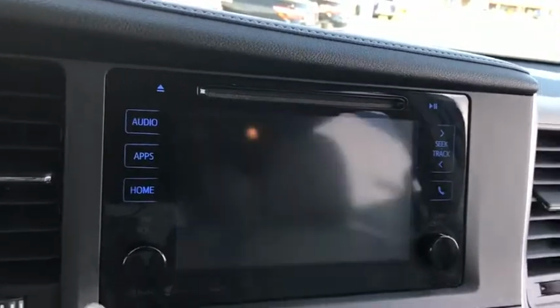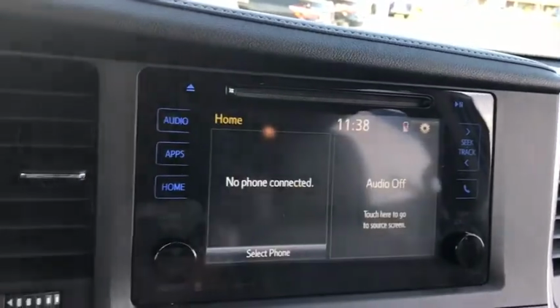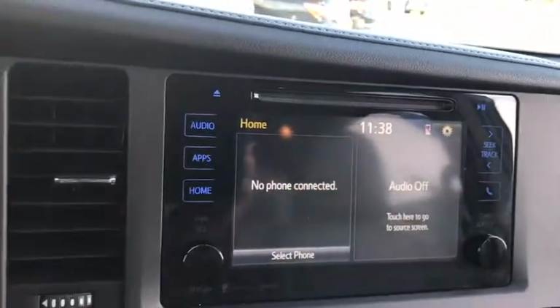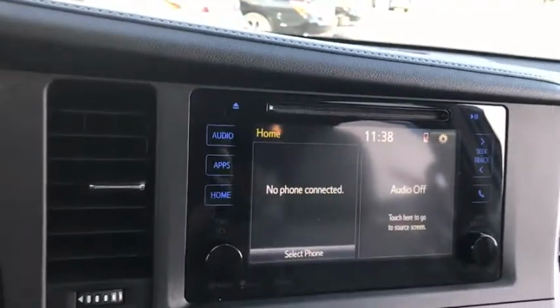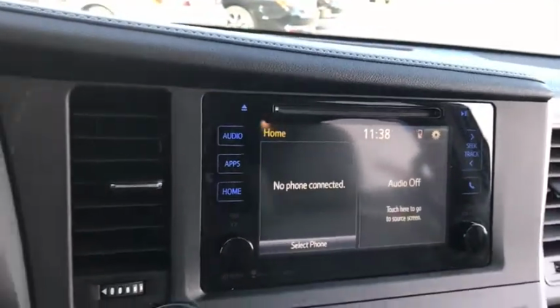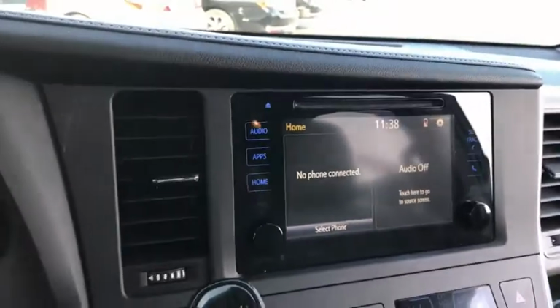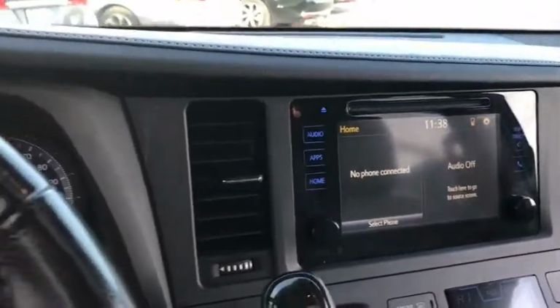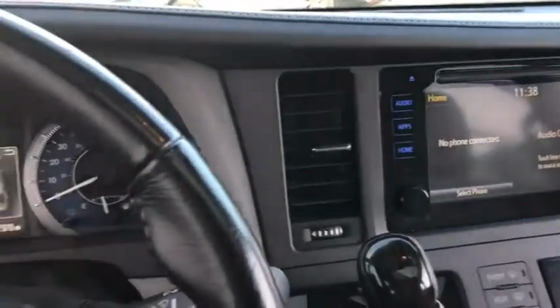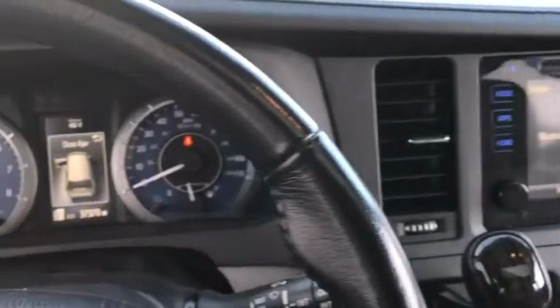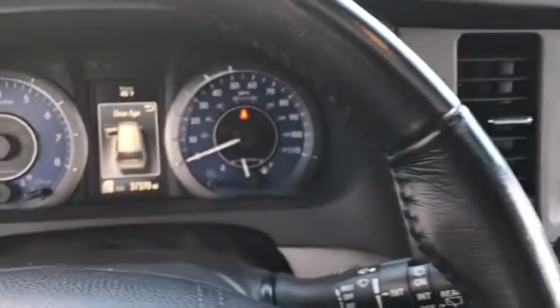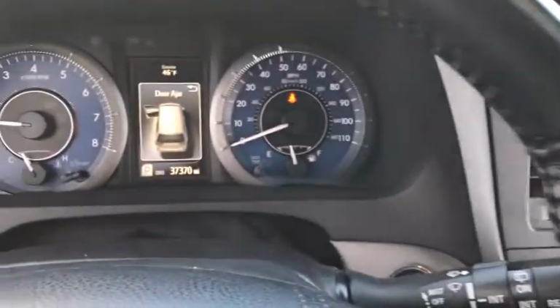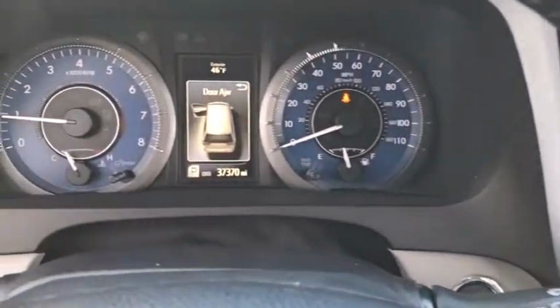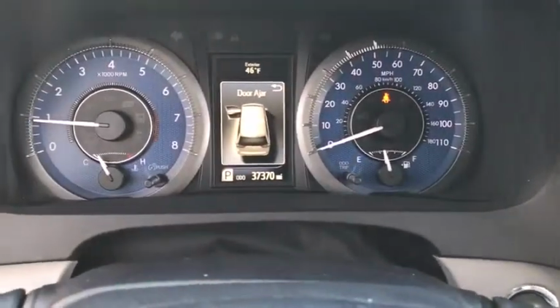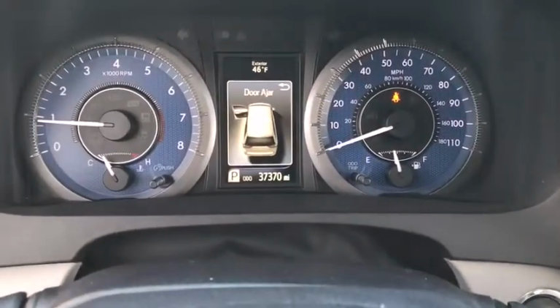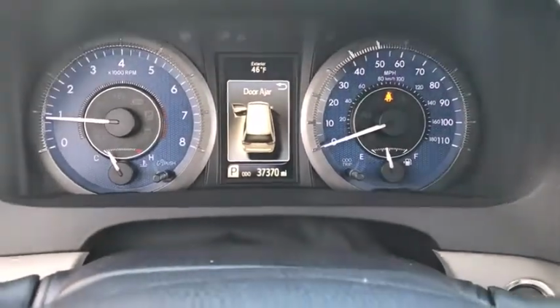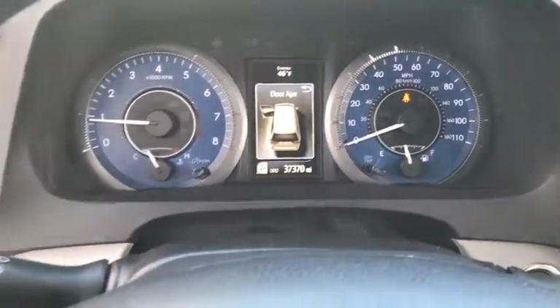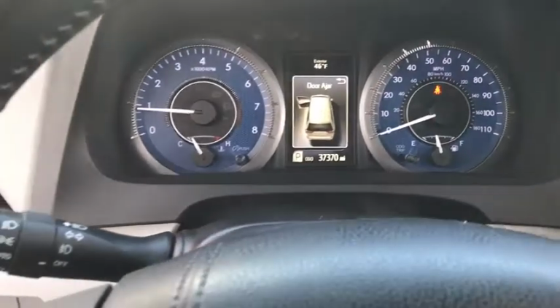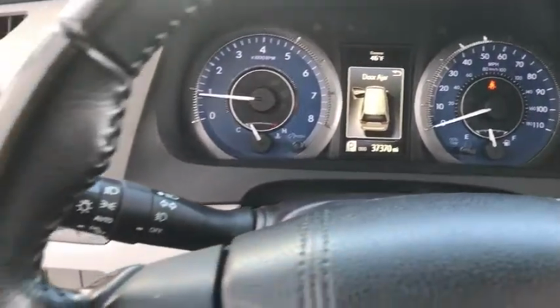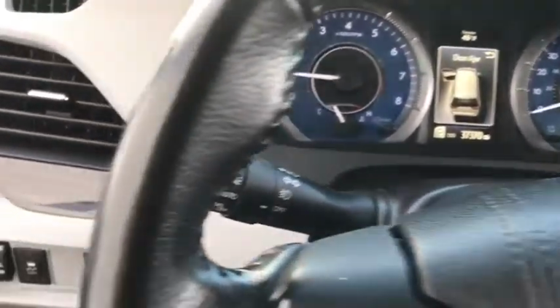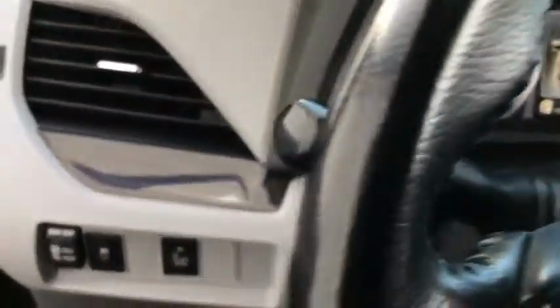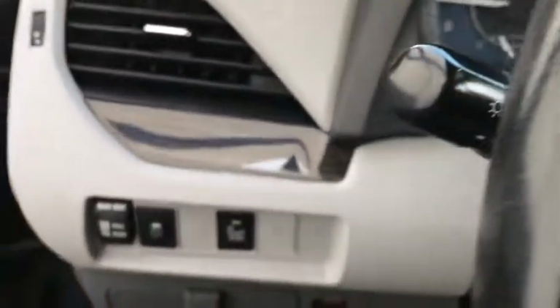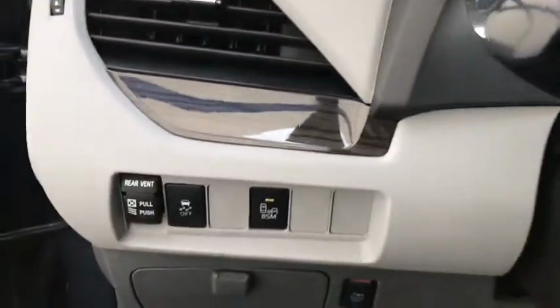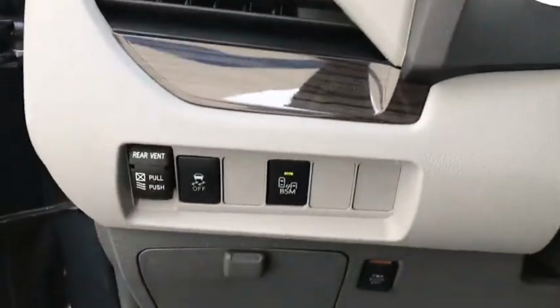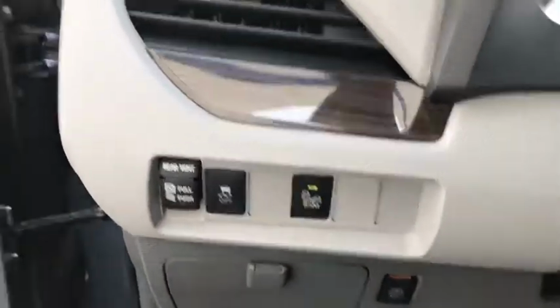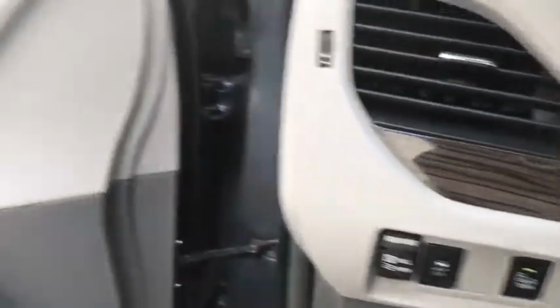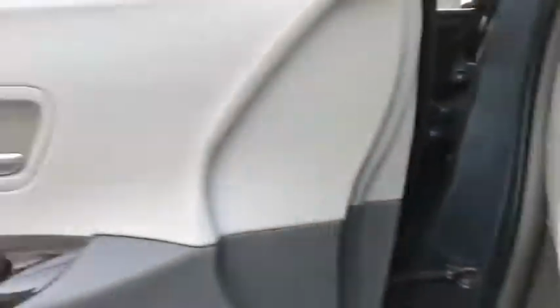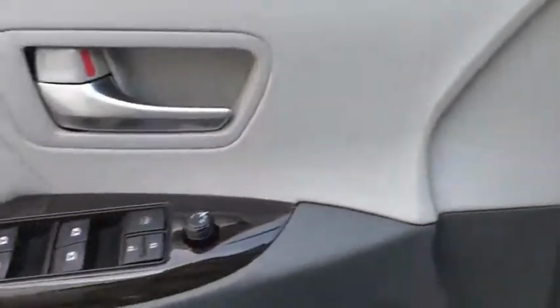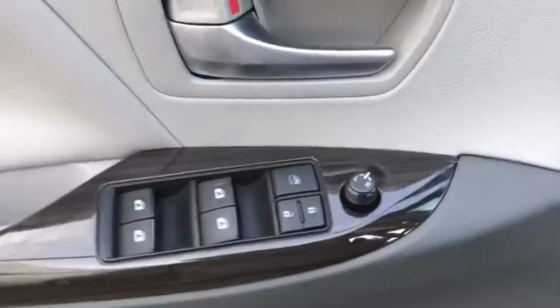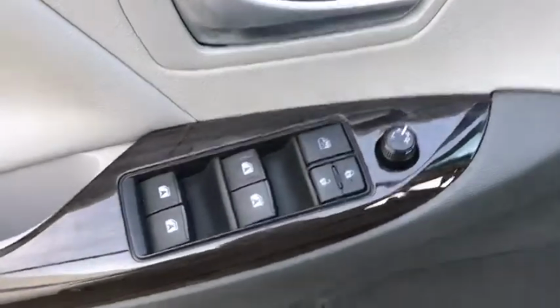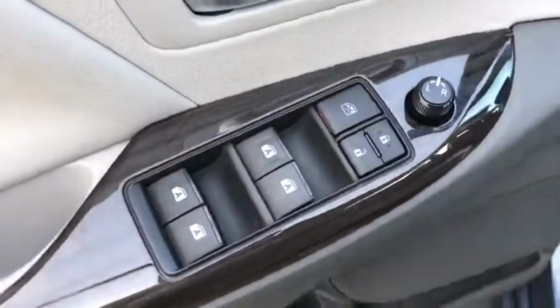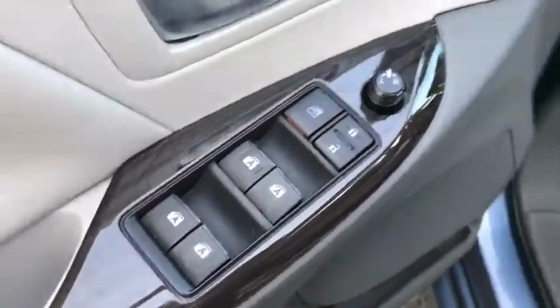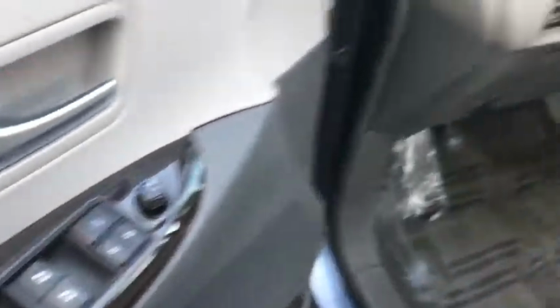Stability control, leather-wrapped steering wheel, Bluetooth, power steering, adjustable steering wheel, keyless start, aluminum wheels, cruise control, four-wheel disc brakes, auto-dimming rear-view mirror, AM-FM stereo radio, universal garage door opener.